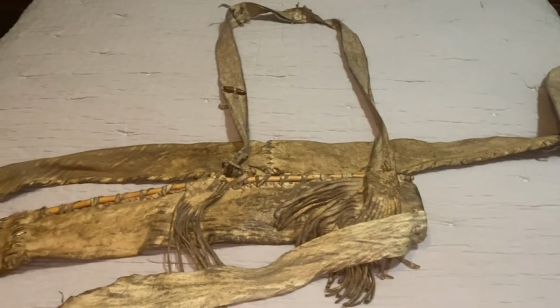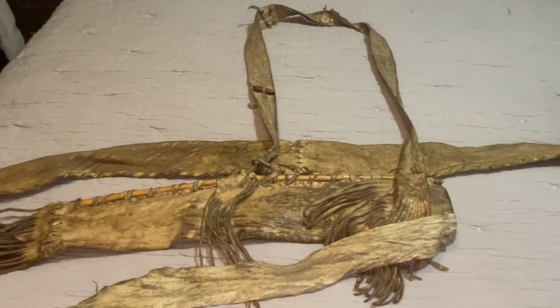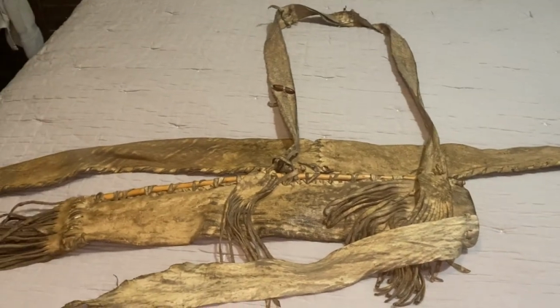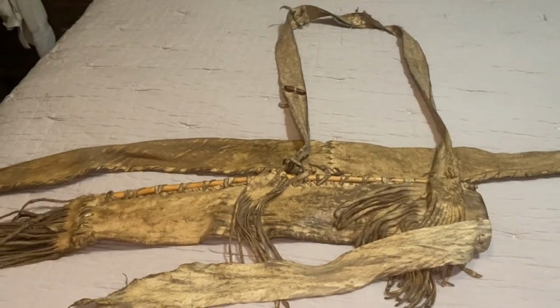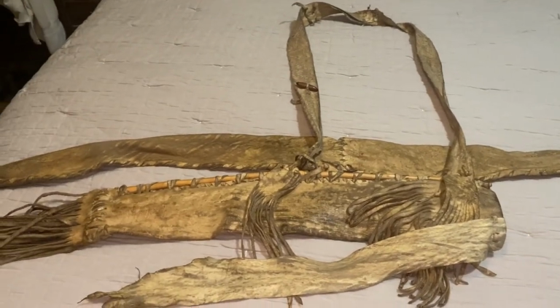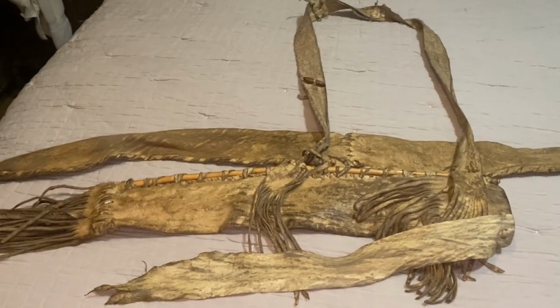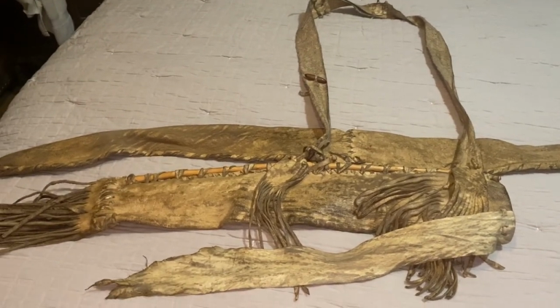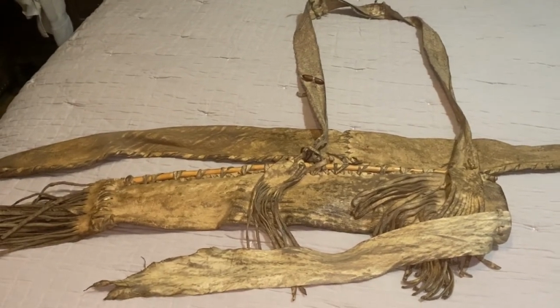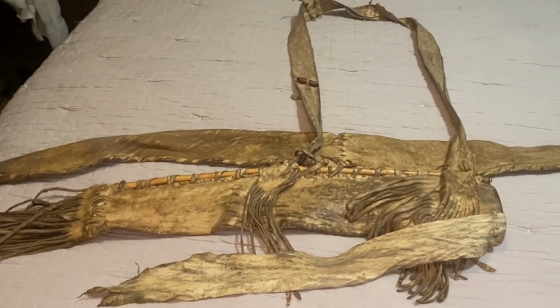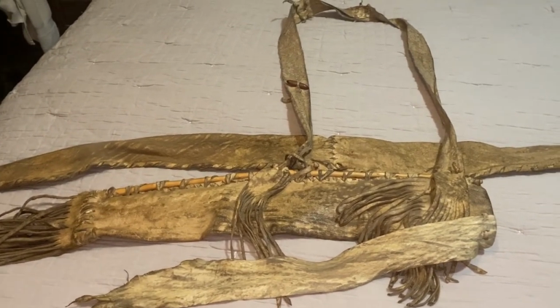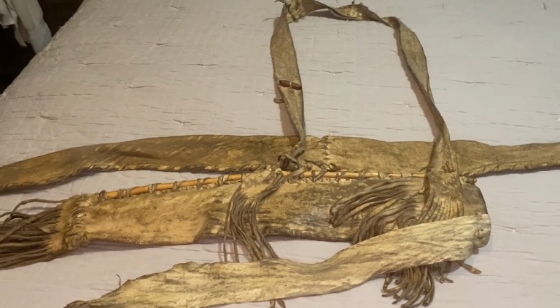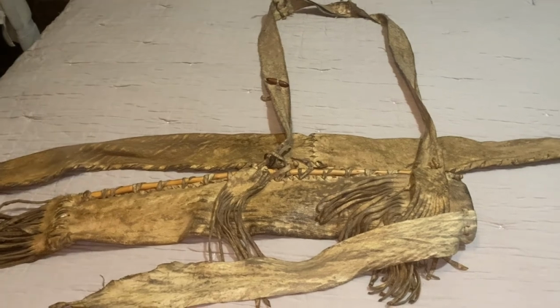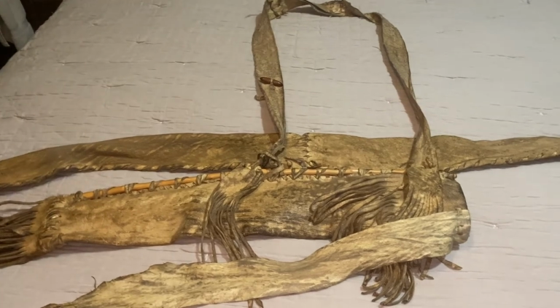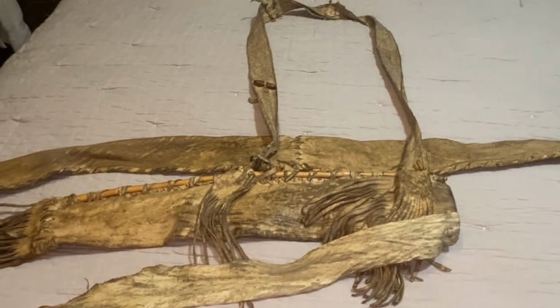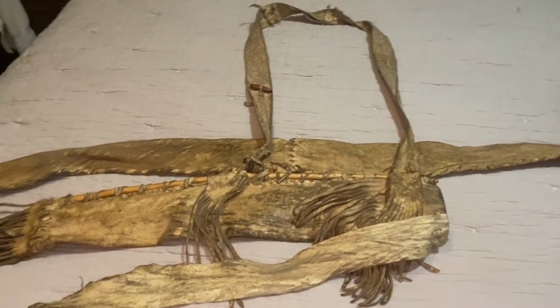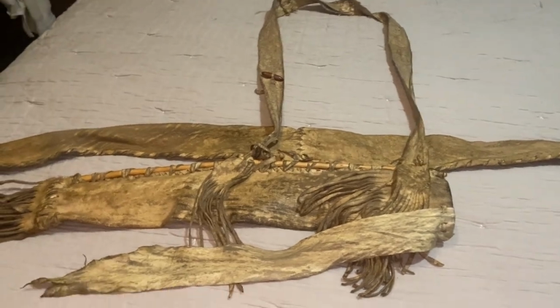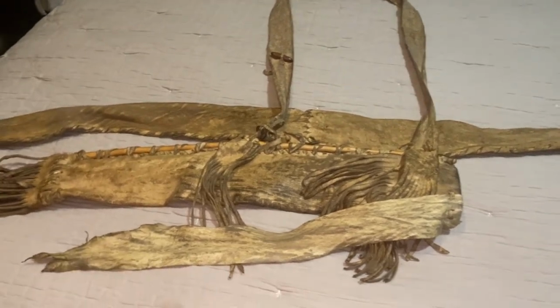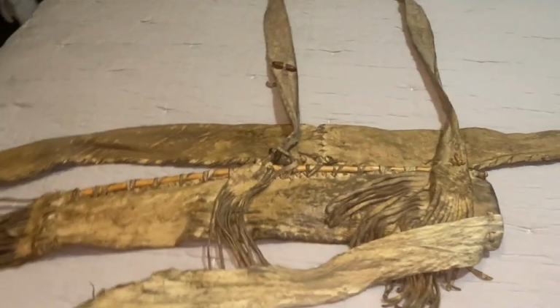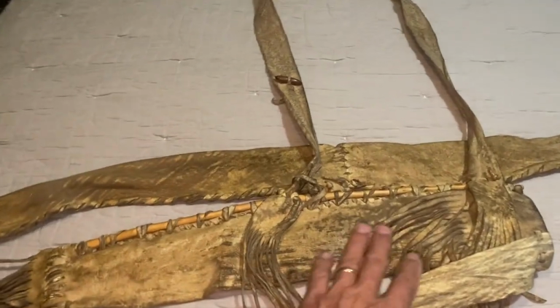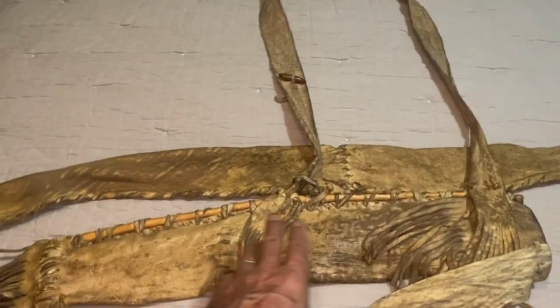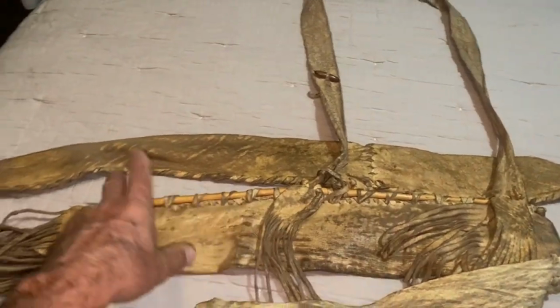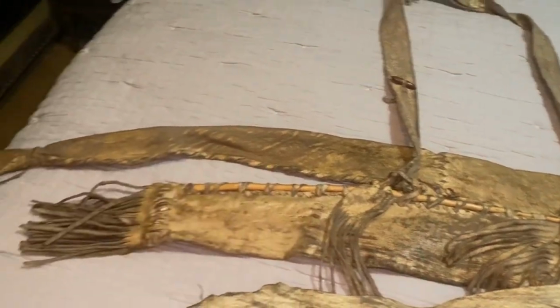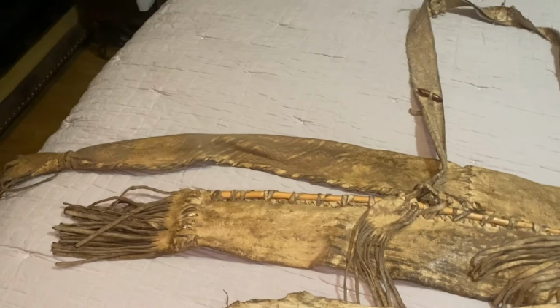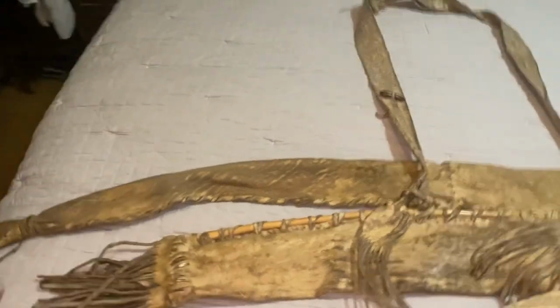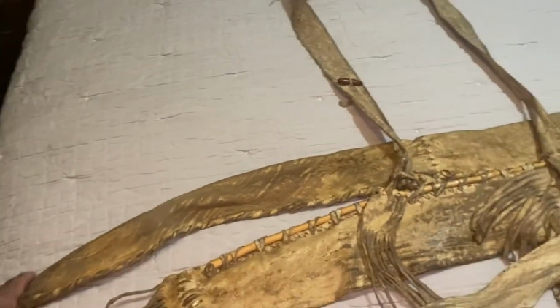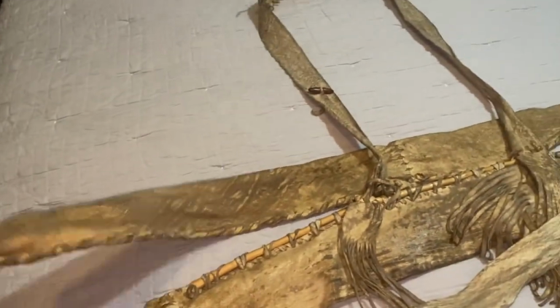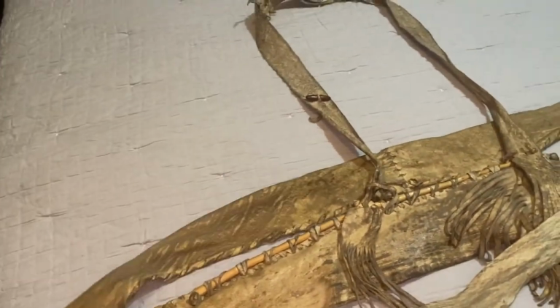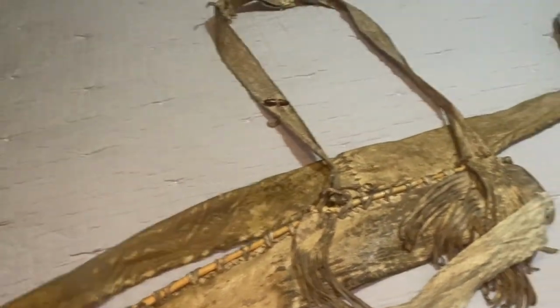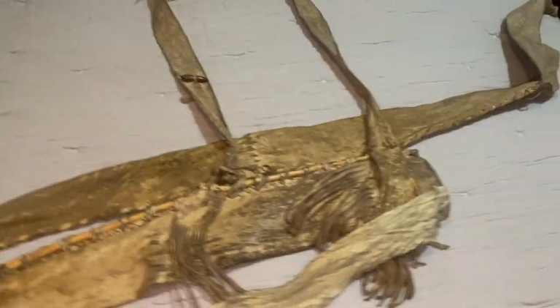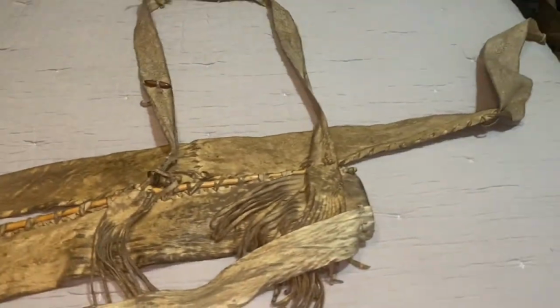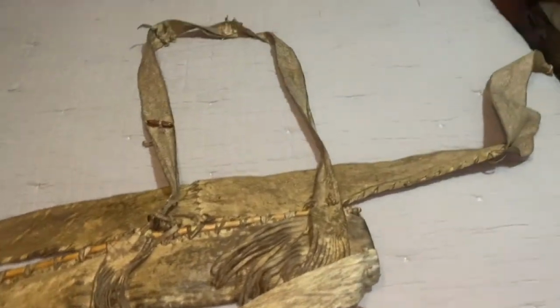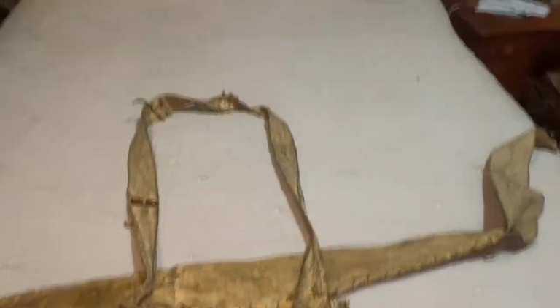This is my quiver that I use all the time — I'm using it every day and you can tell by how dirty it is. I have it laying on the bed, so don't tell my wife.